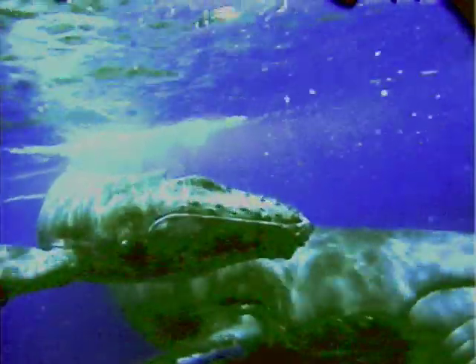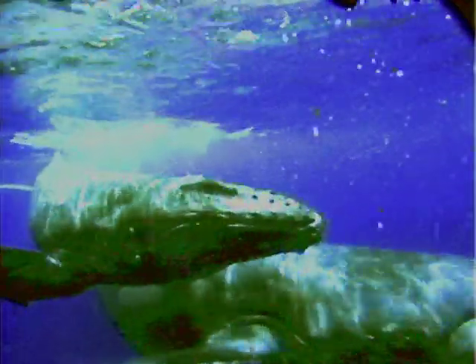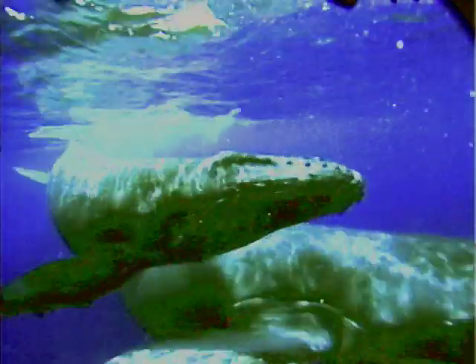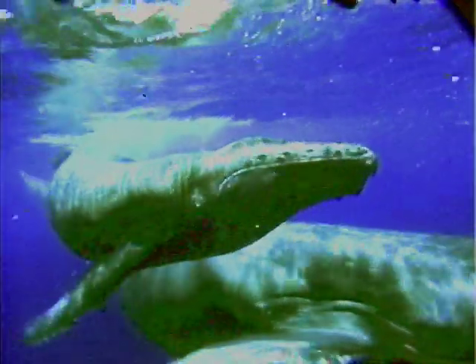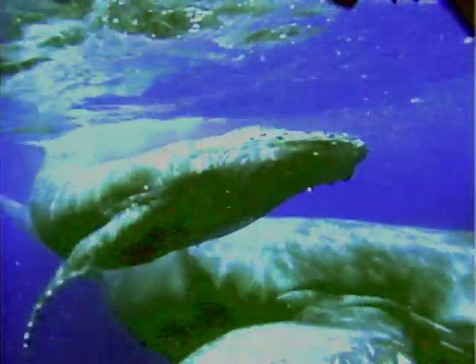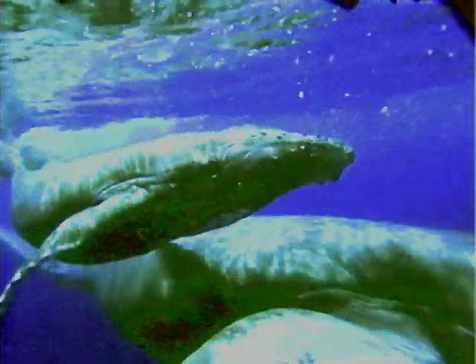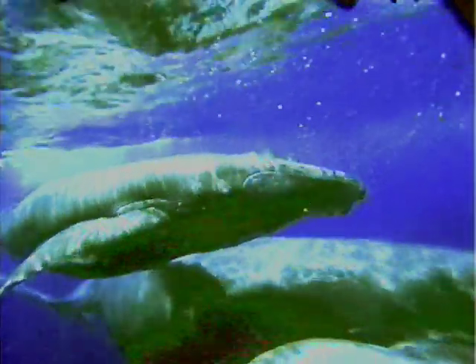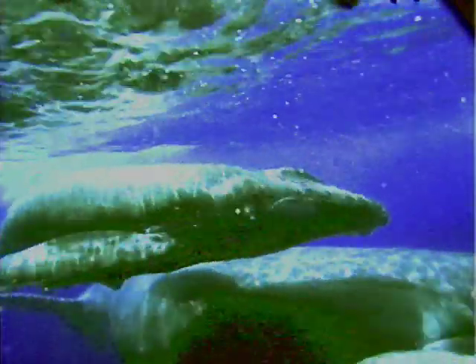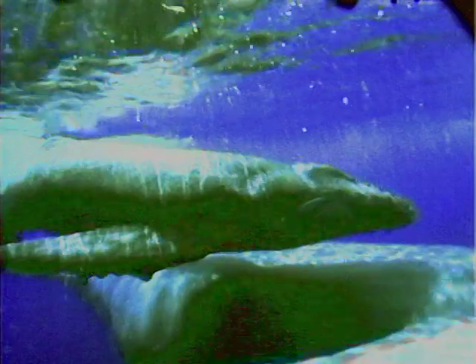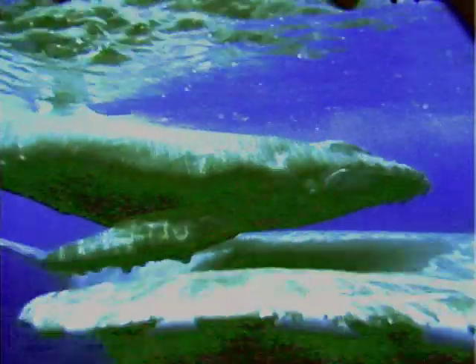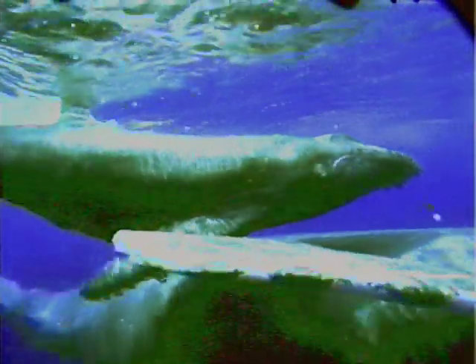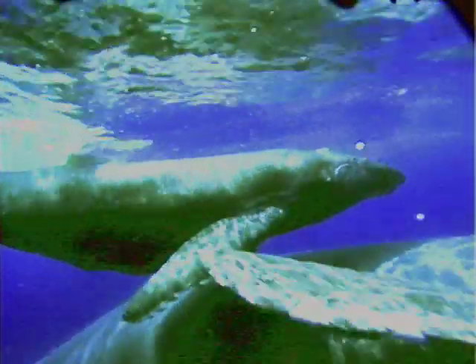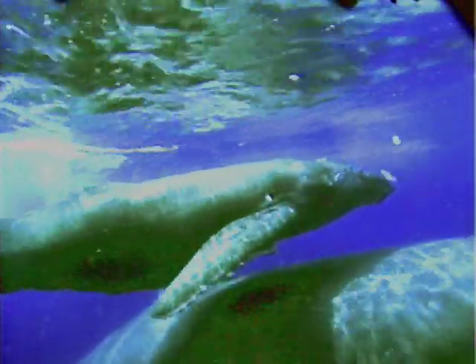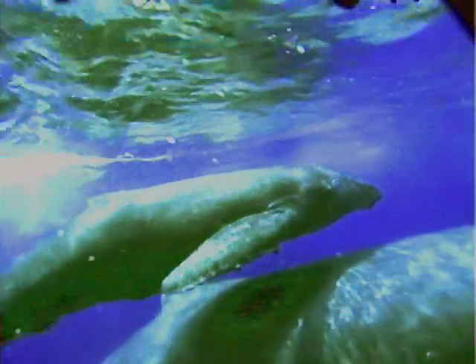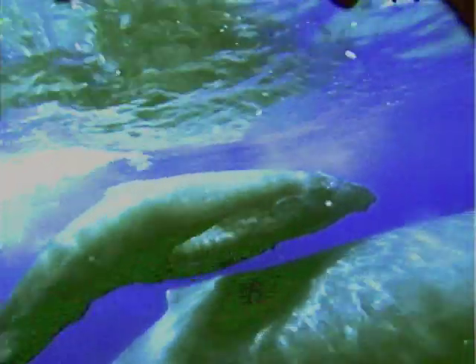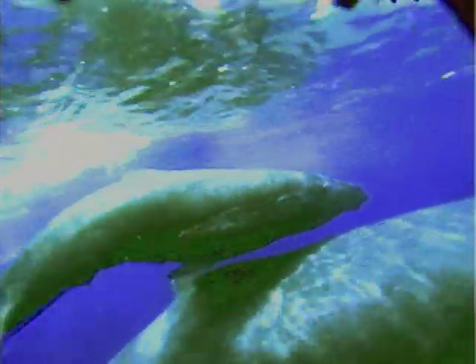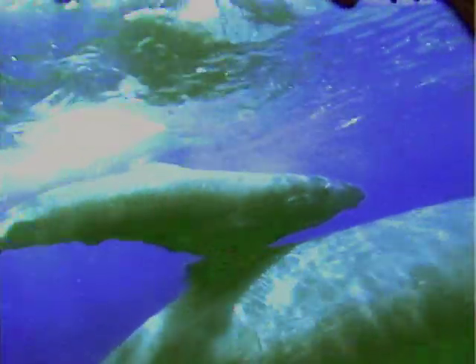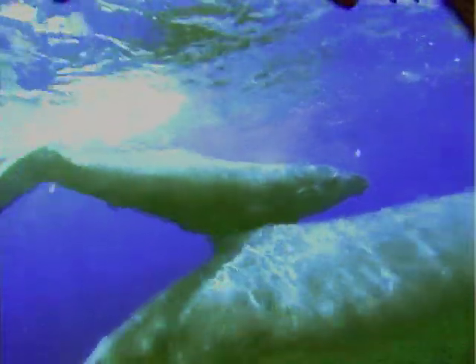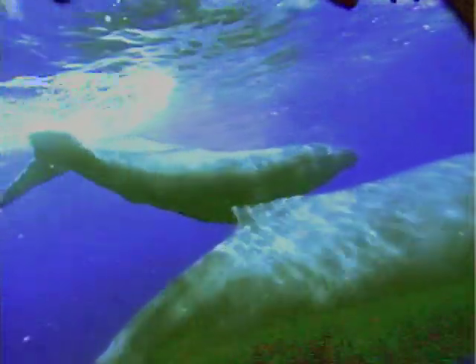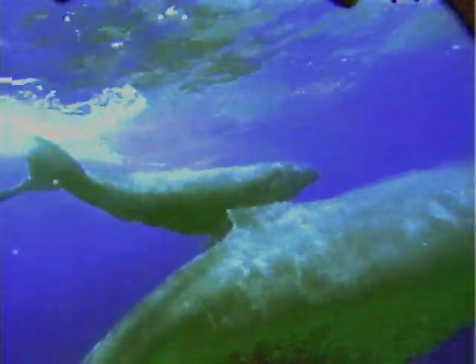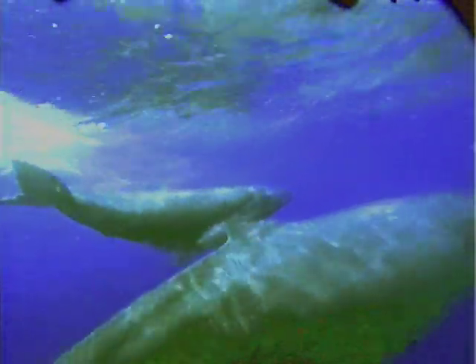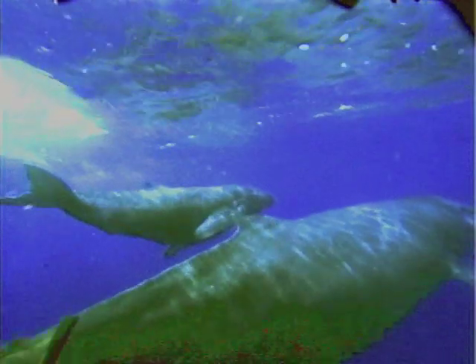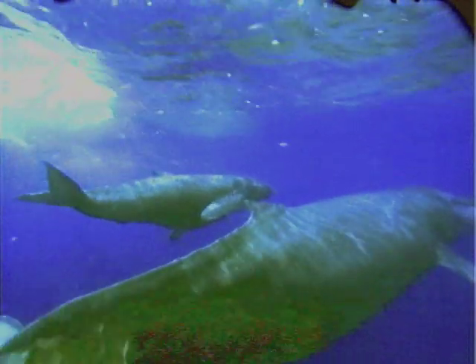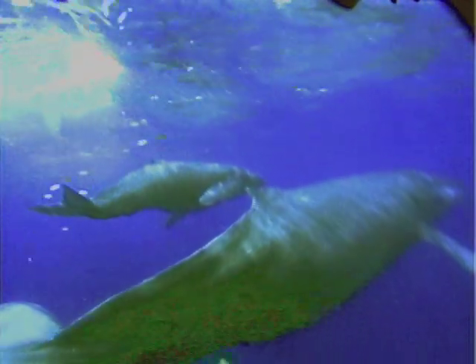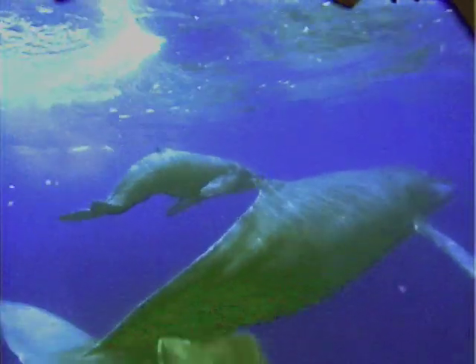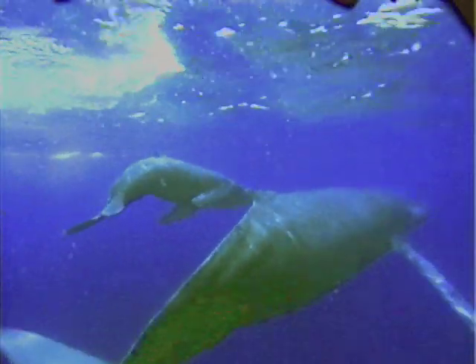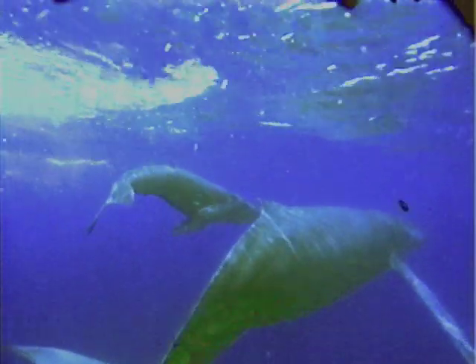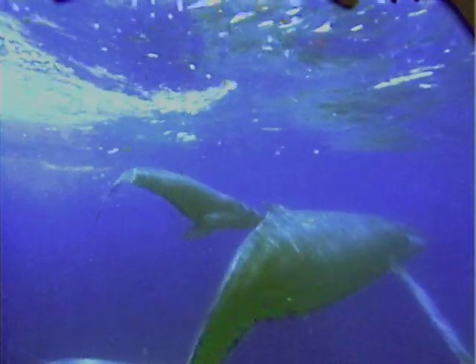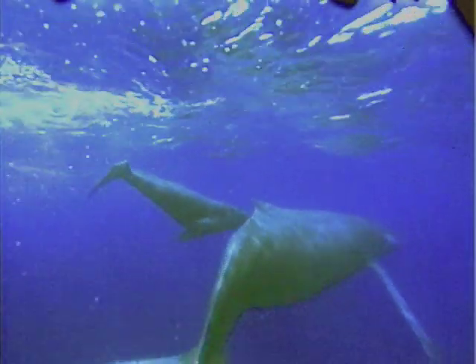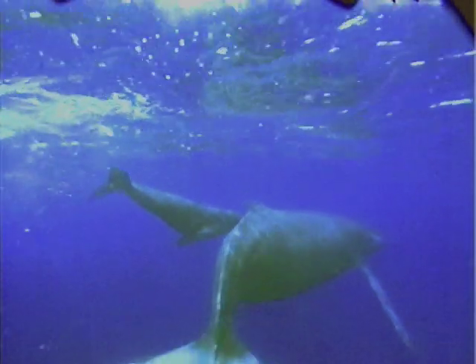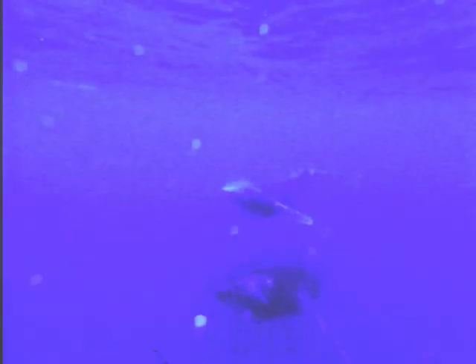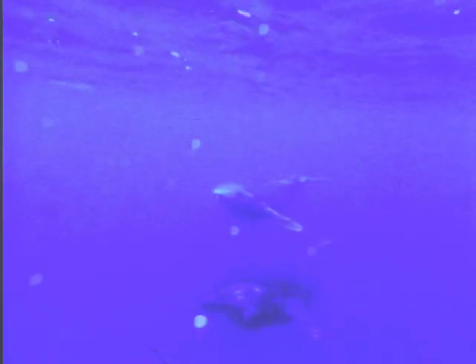The original of all the 16 millimeter material was transferred to Digi Beta and is being stored in a video lab in San Francisco. This is all available in very high quality.